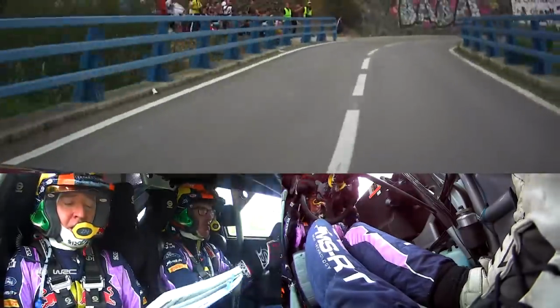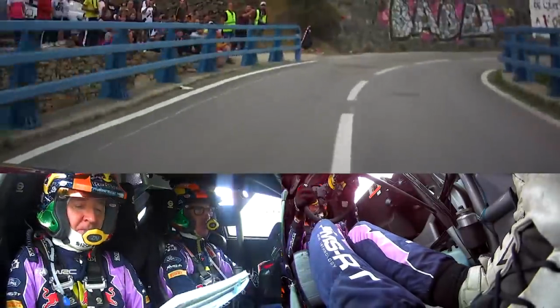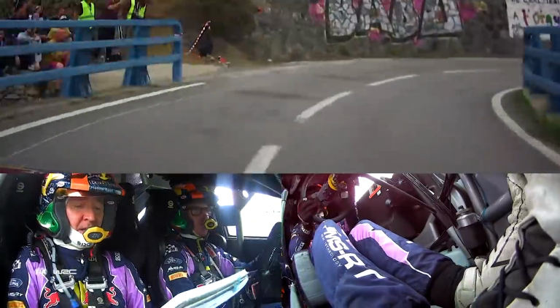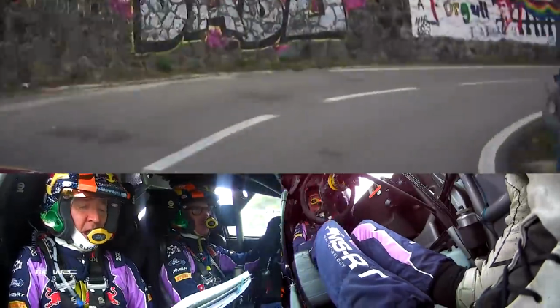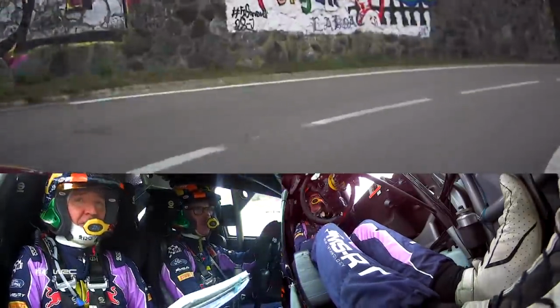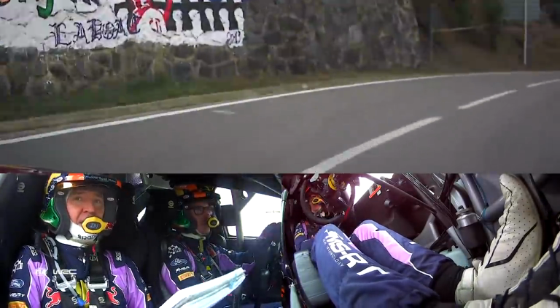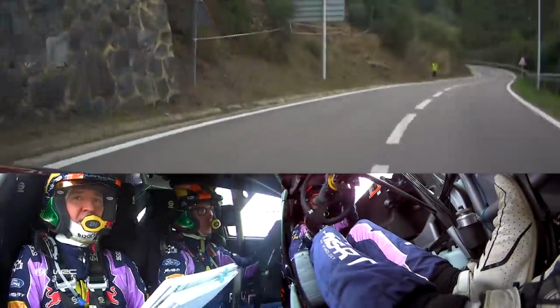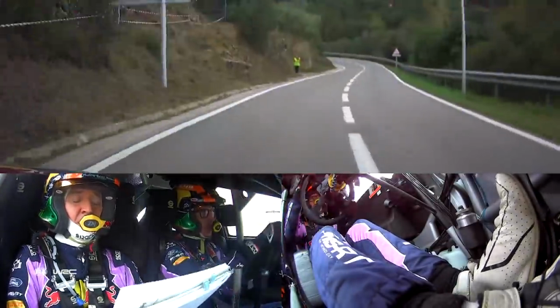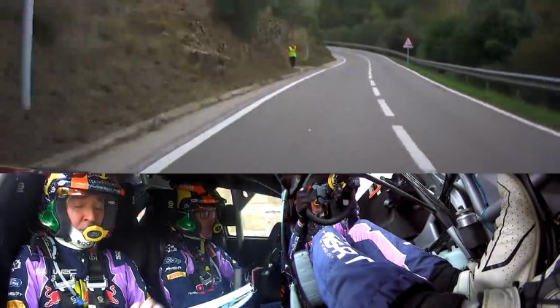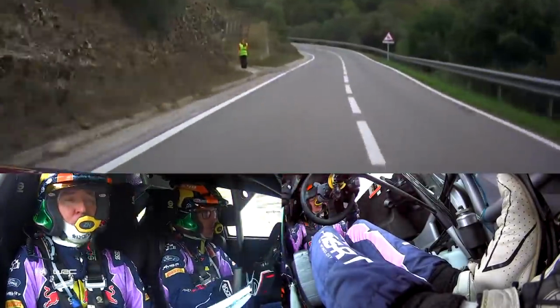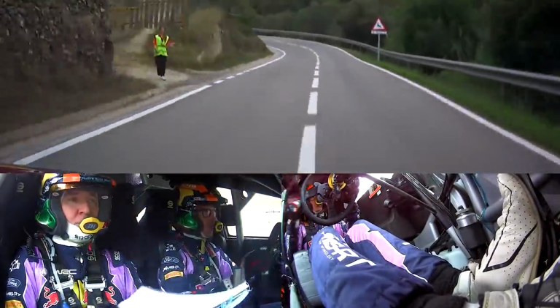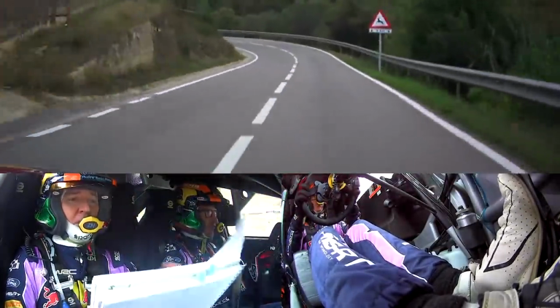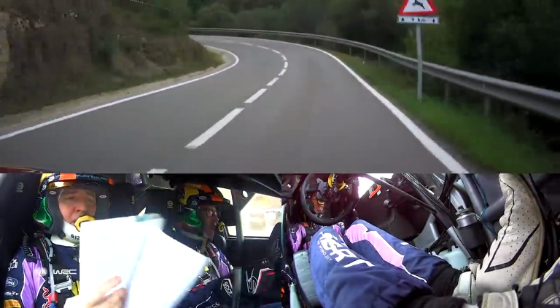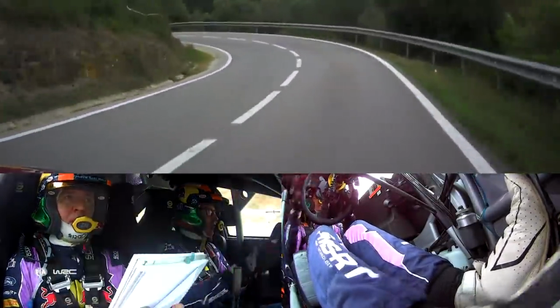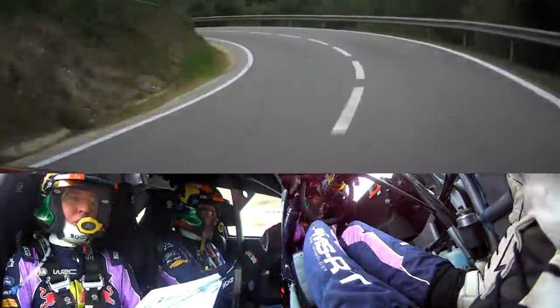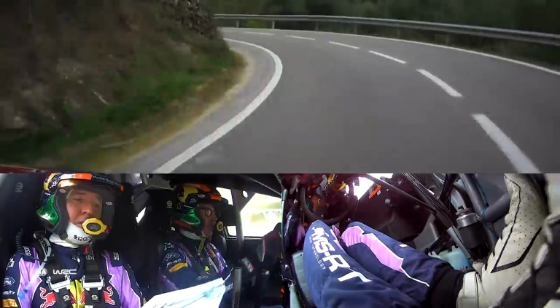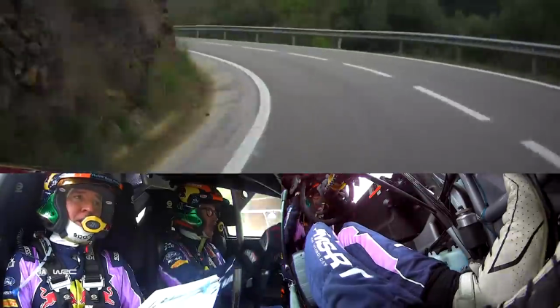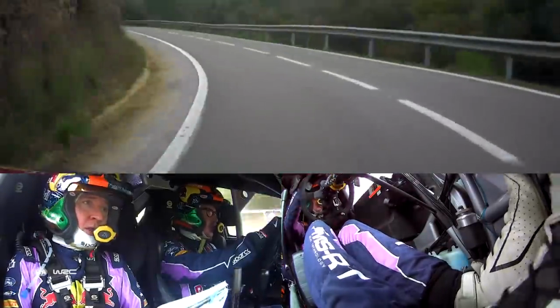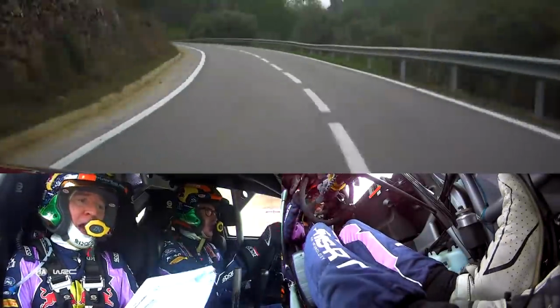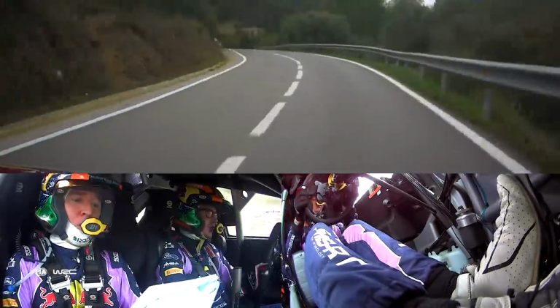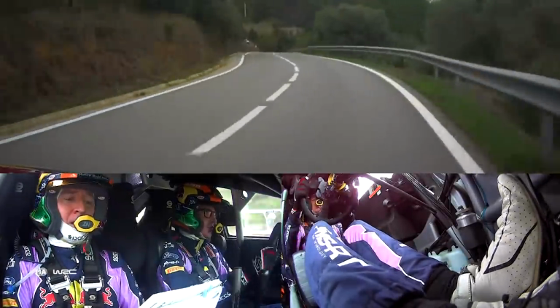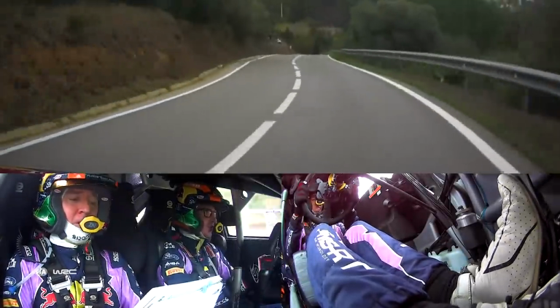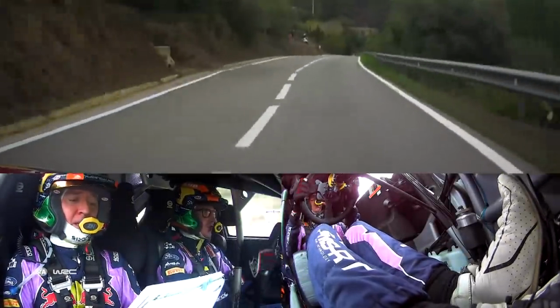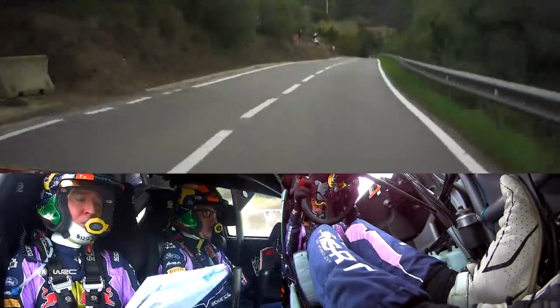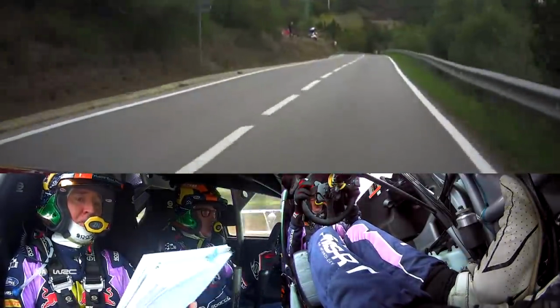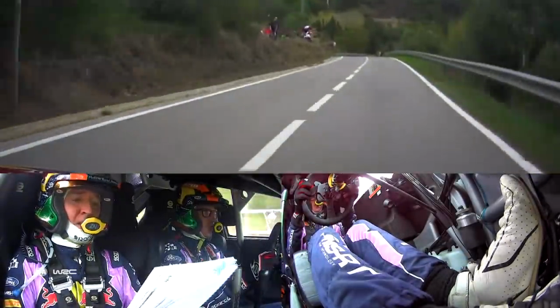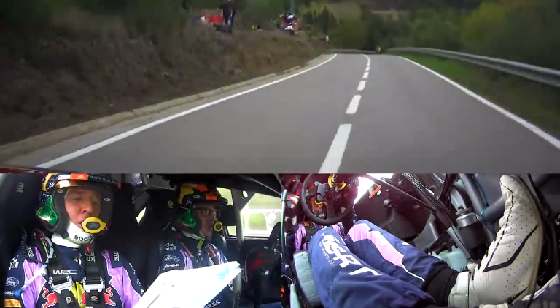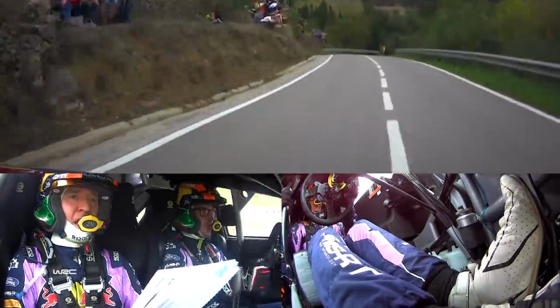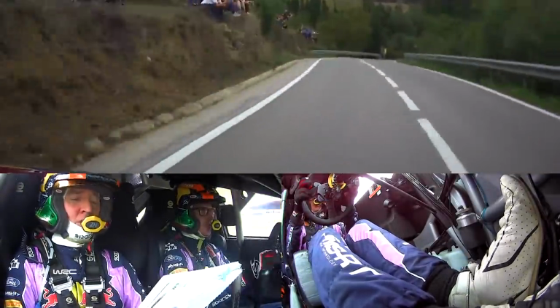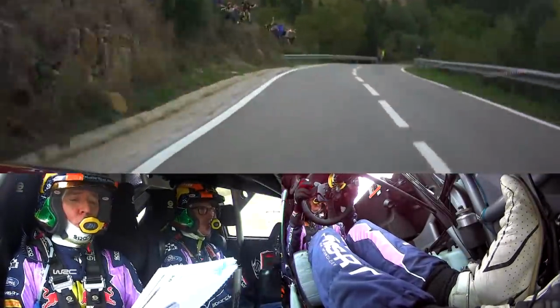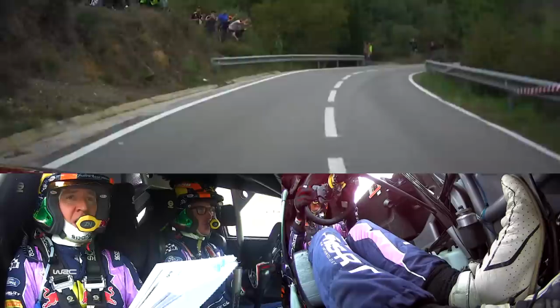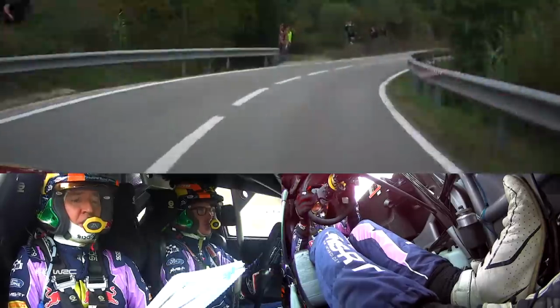Late three left minus, half long, tightens, opens, 100, right over crest, tightens to flat one minus, for 80, and one left minus, for 40, tightens, opens, long, okay, slowing, 90, care, late.